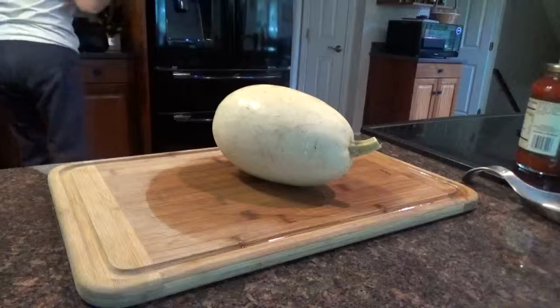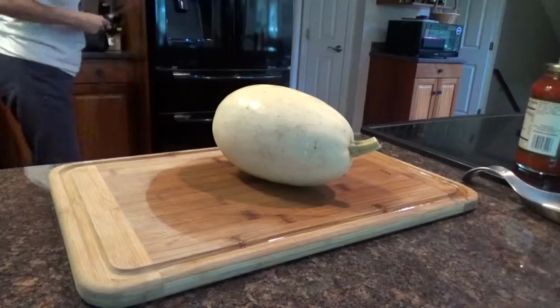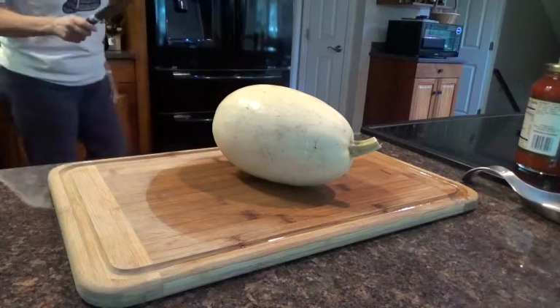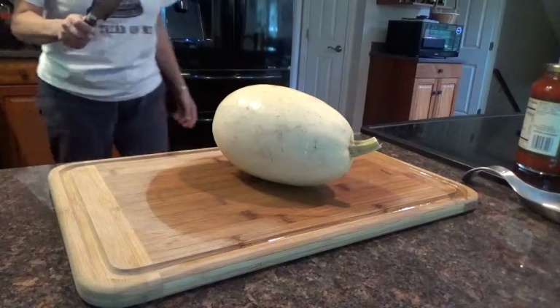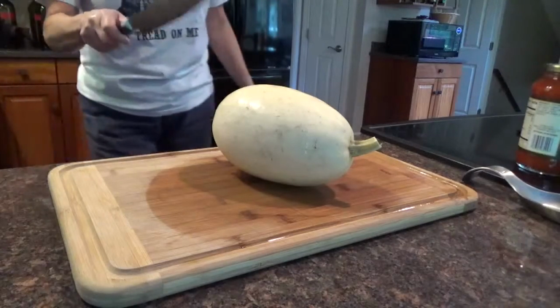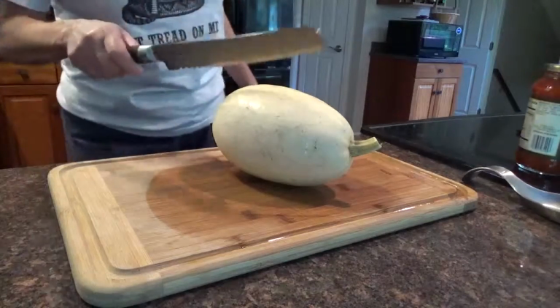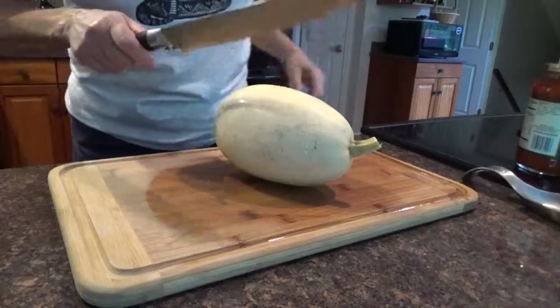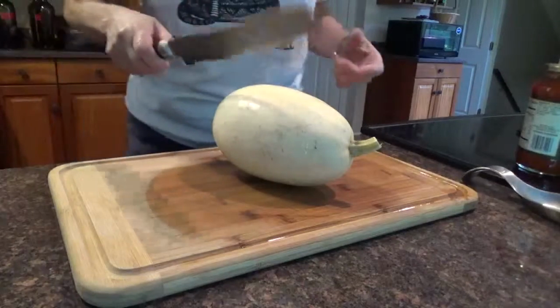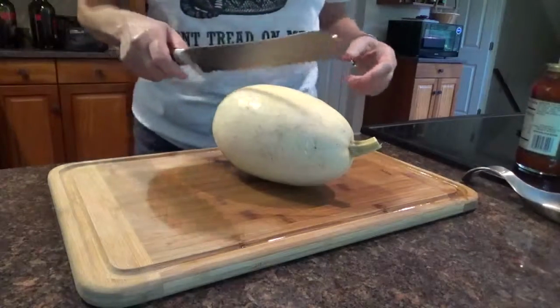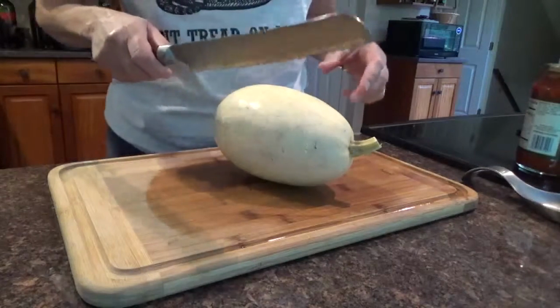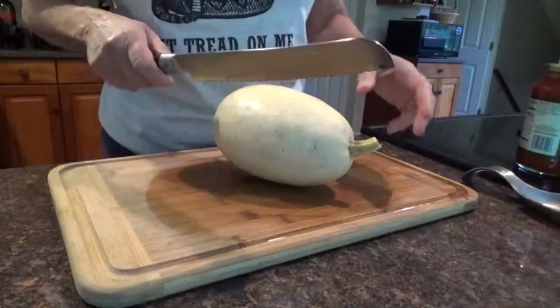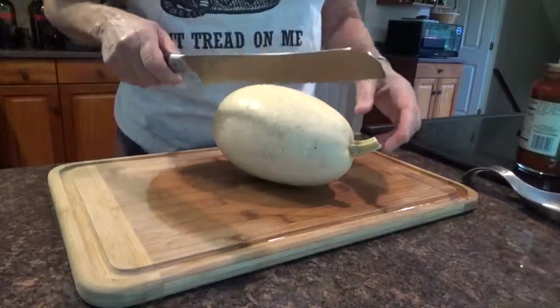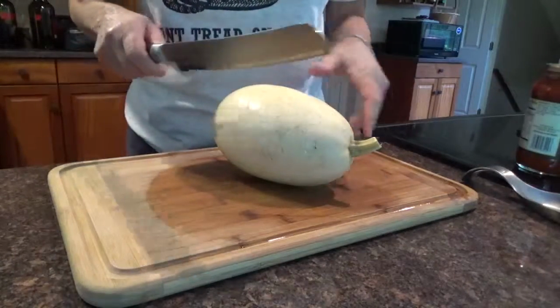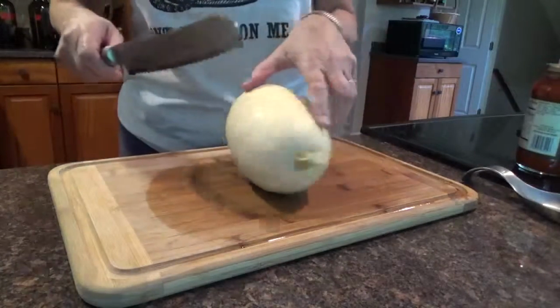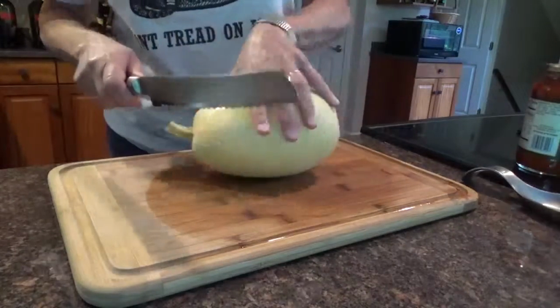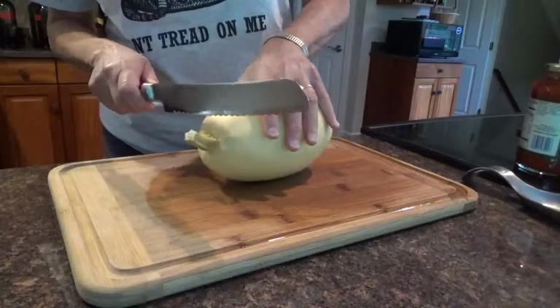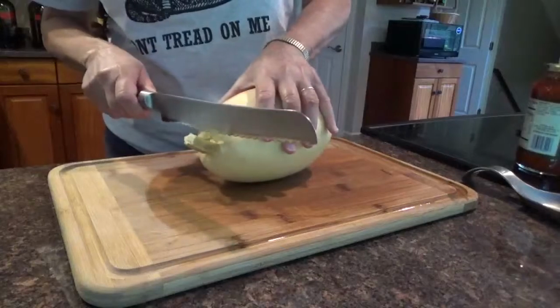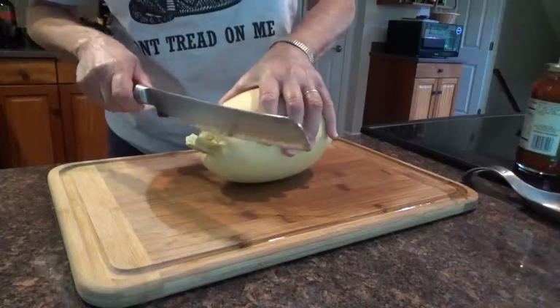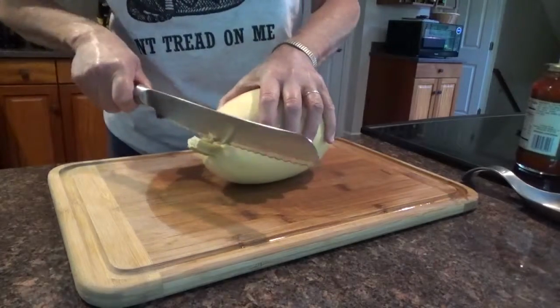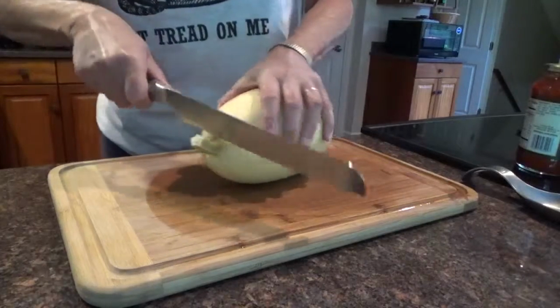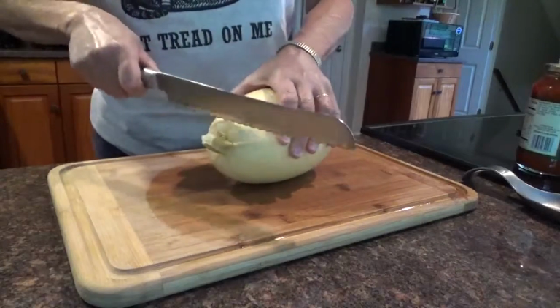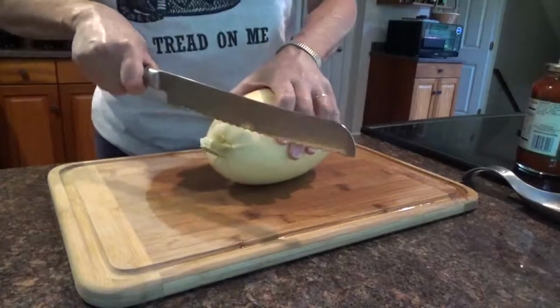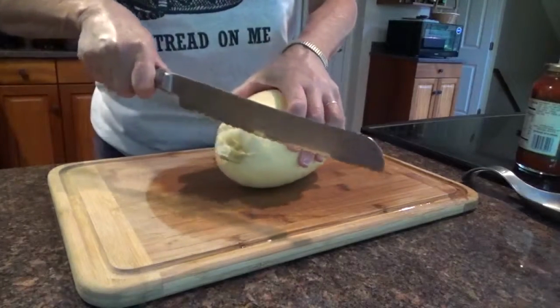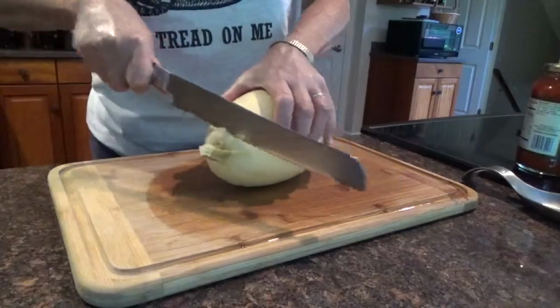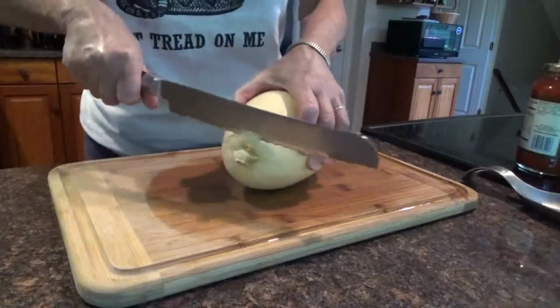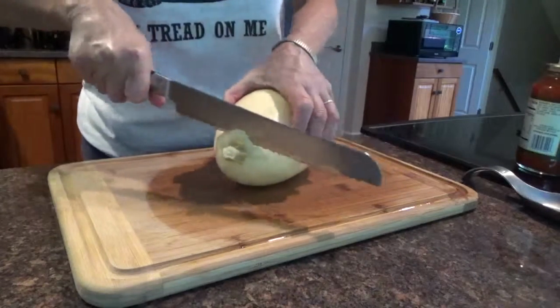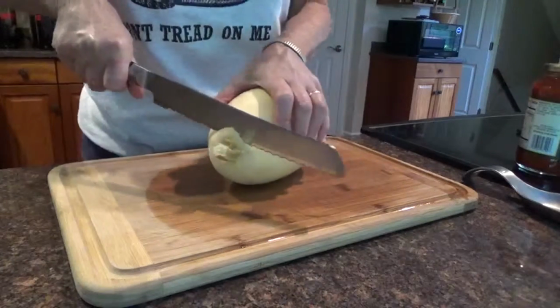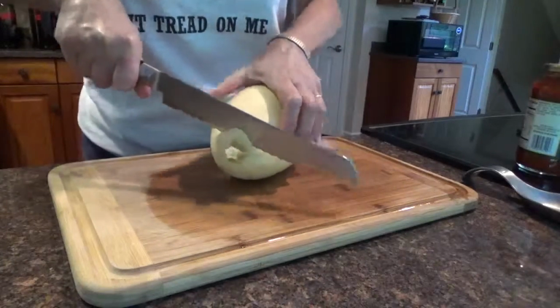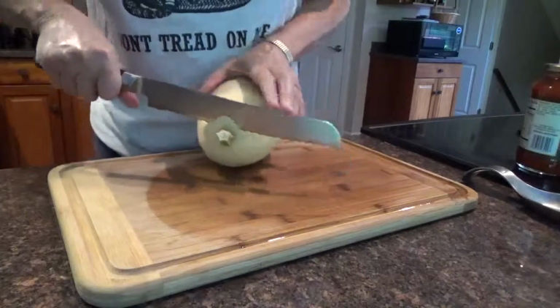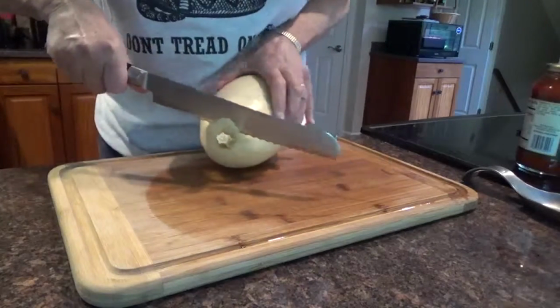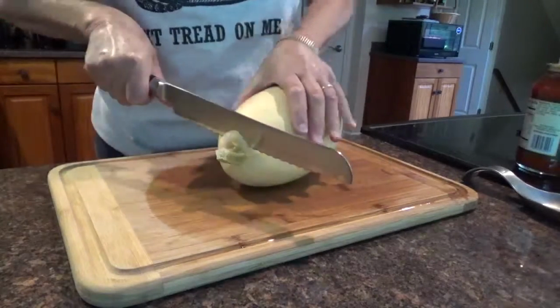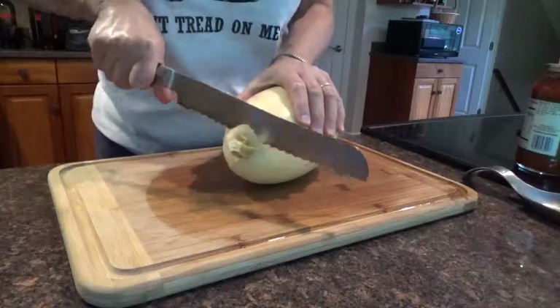This is a spaghetti squash. I grew it in my garden. Normally you would bake this in the oven, but instead of using spaghetti pasta for my spaghetti meat sauce, I'm going to use this.